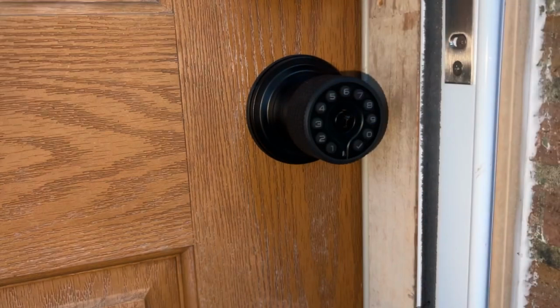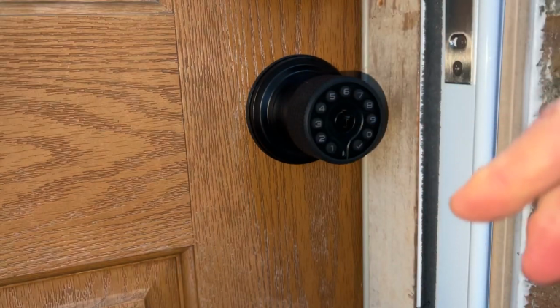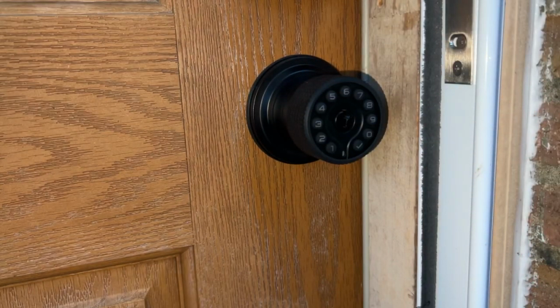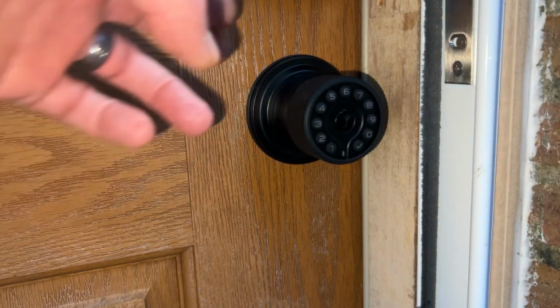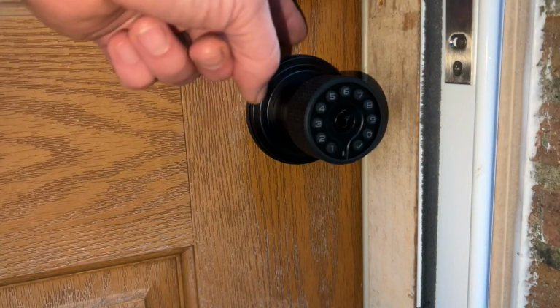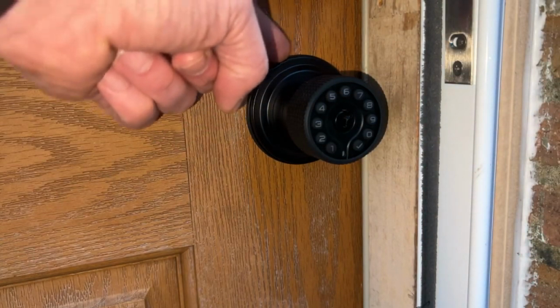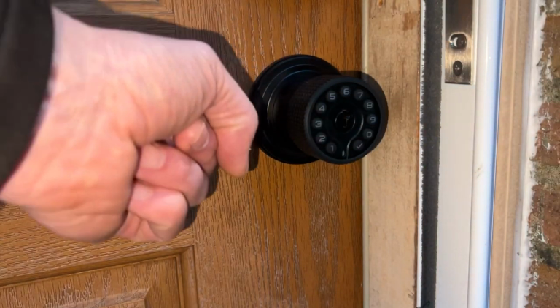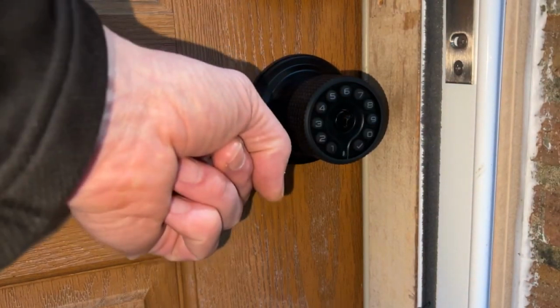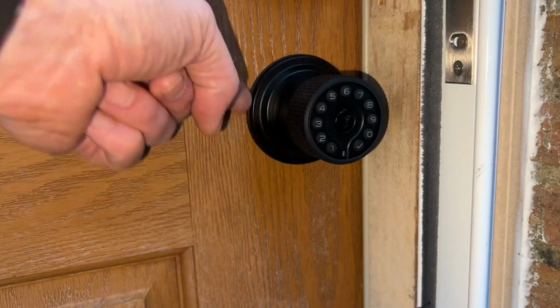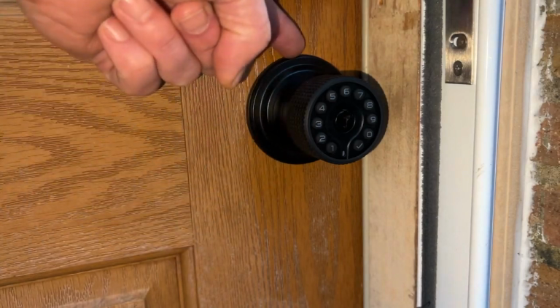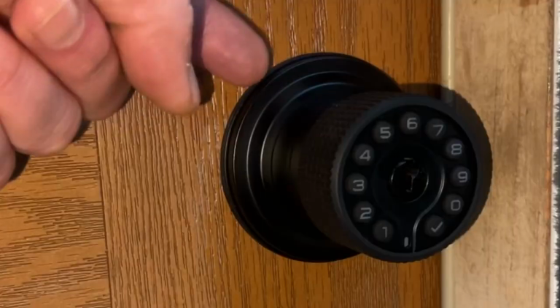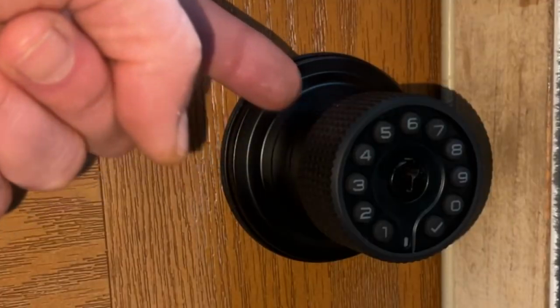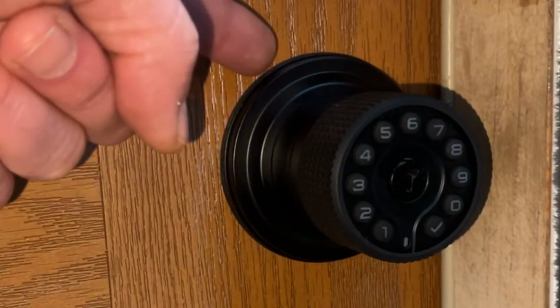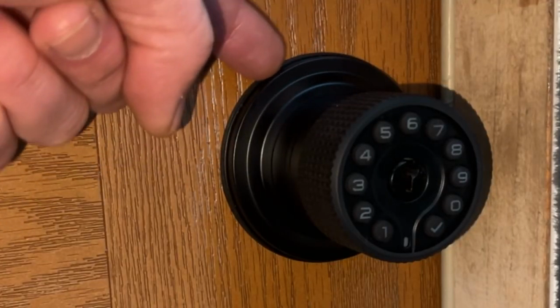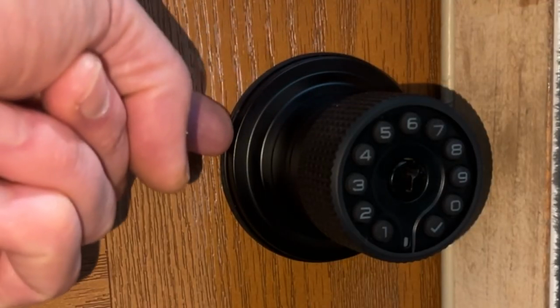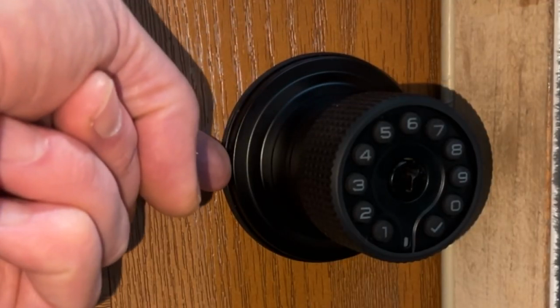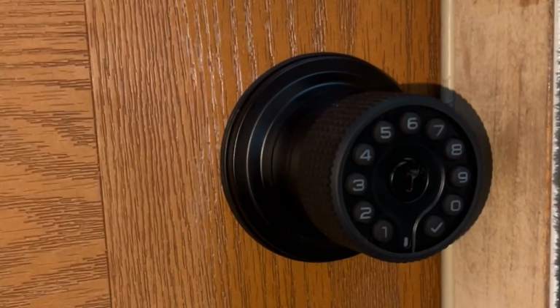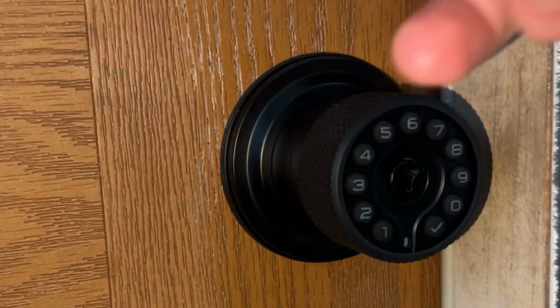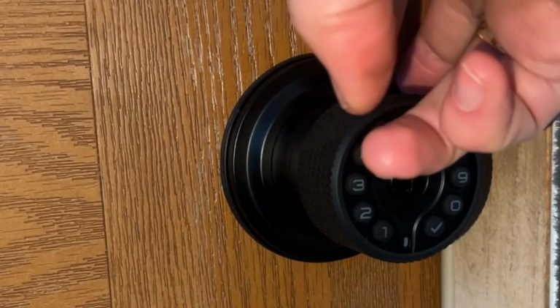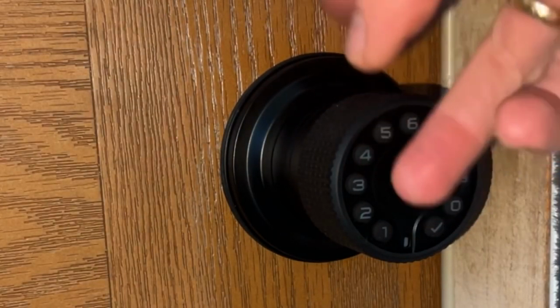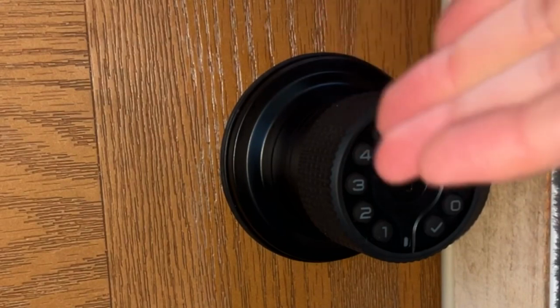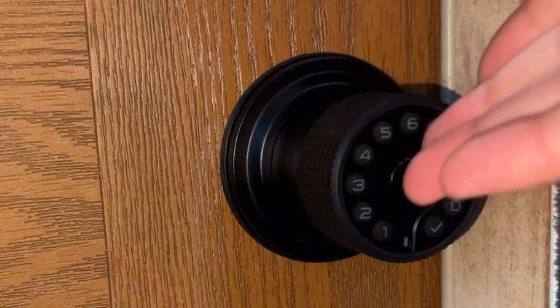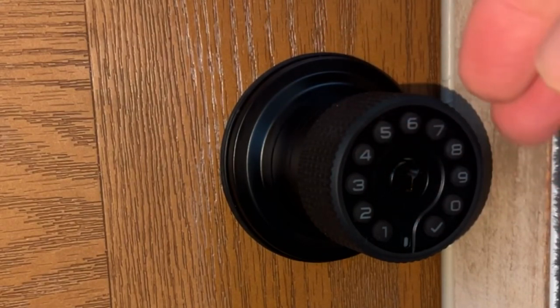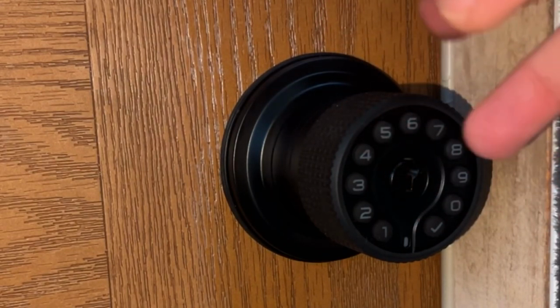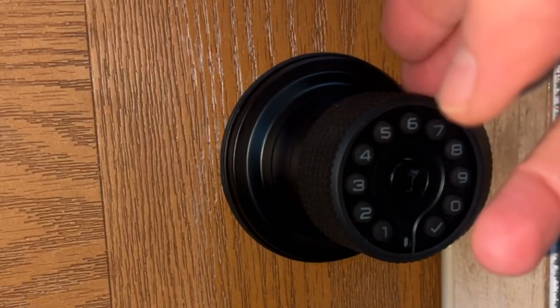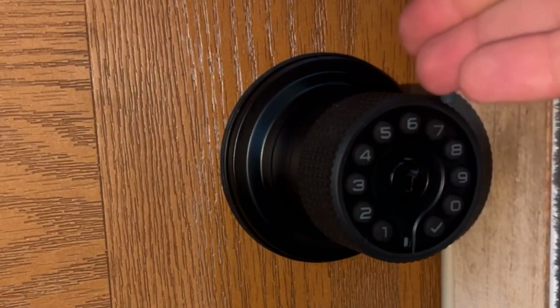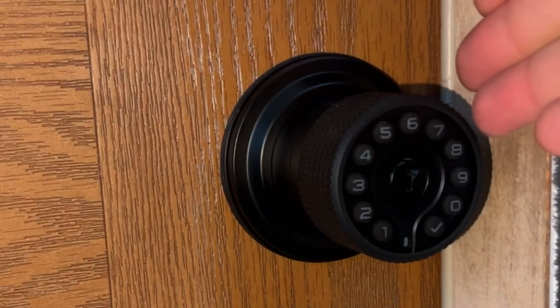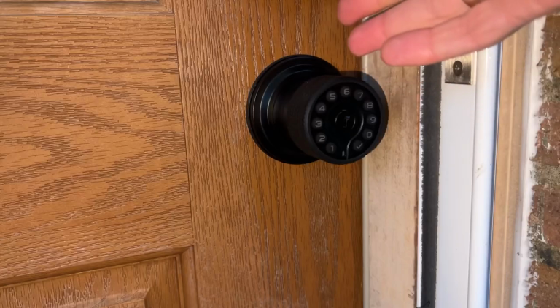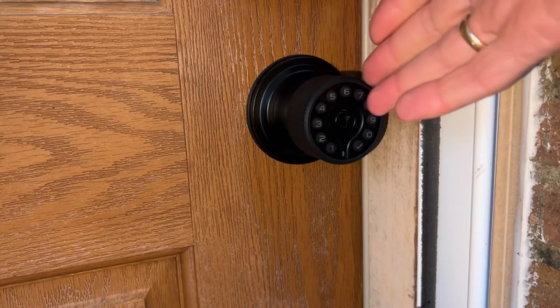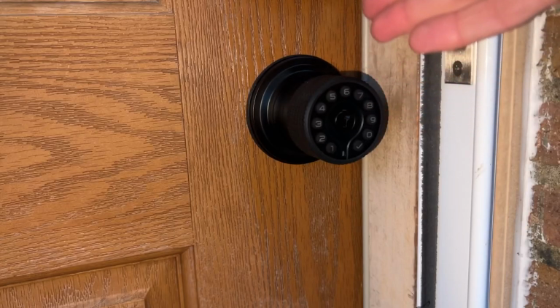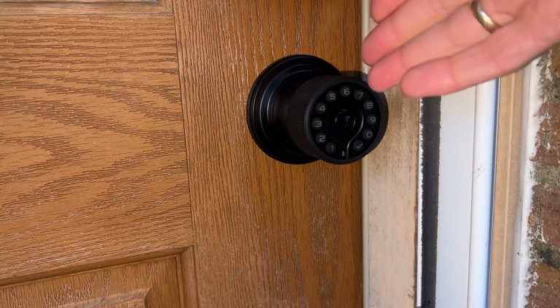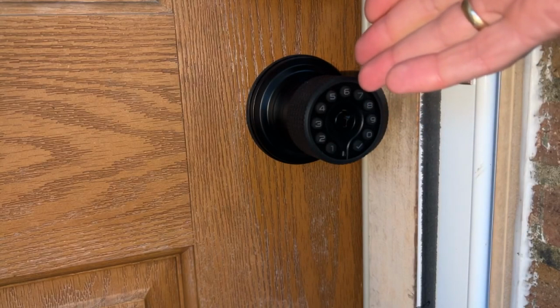One note when you install the doorknob: make sure to get the rubber gasket between the doorknob and the door seated properly so it's truly waterproof. It took me a couple of tries, but other than that, the installation was very easy.